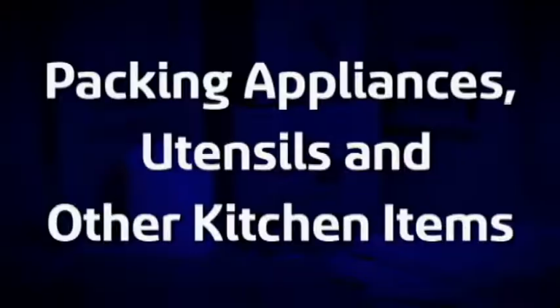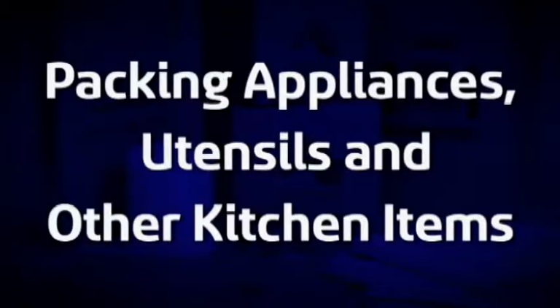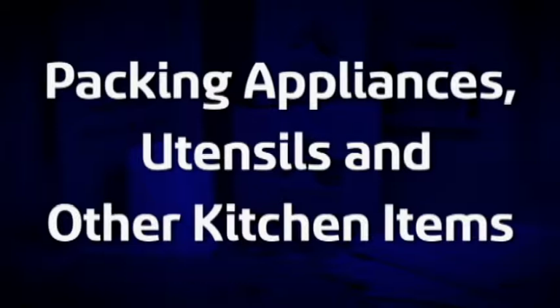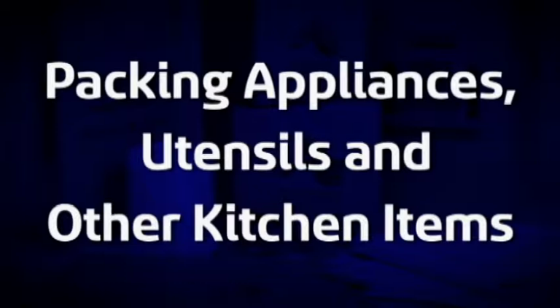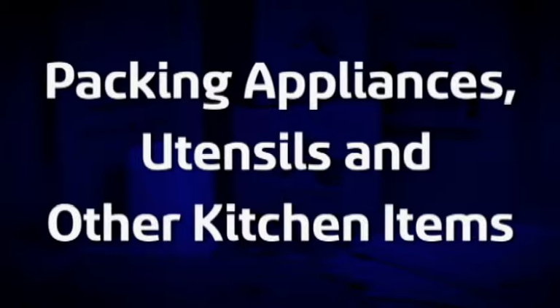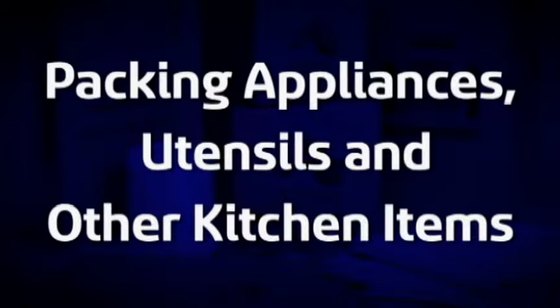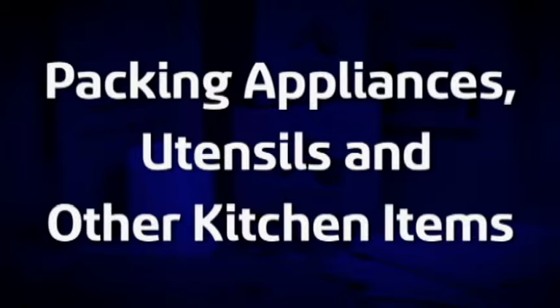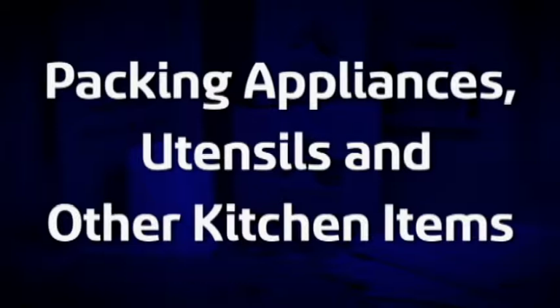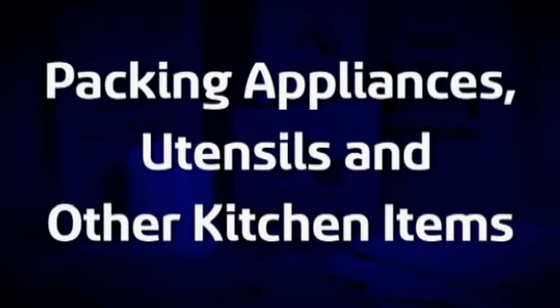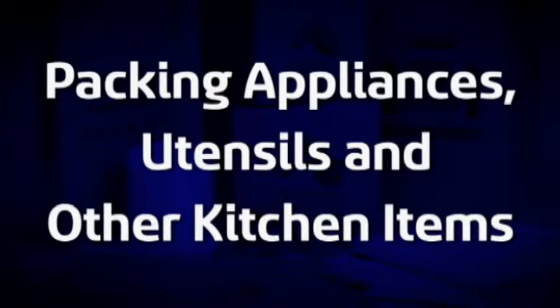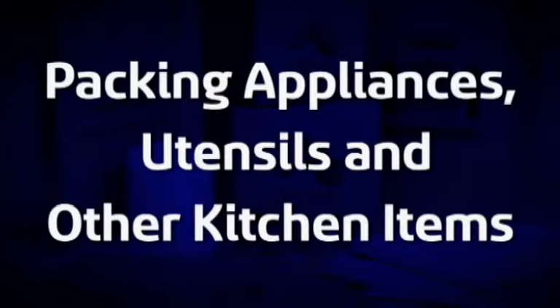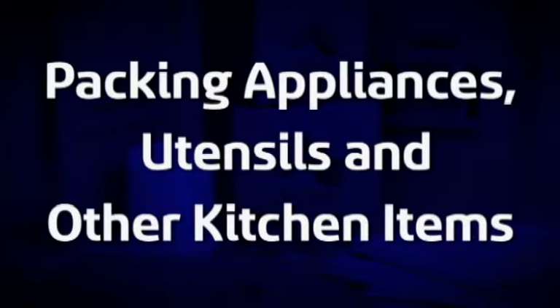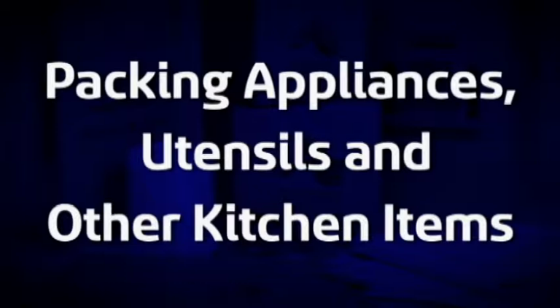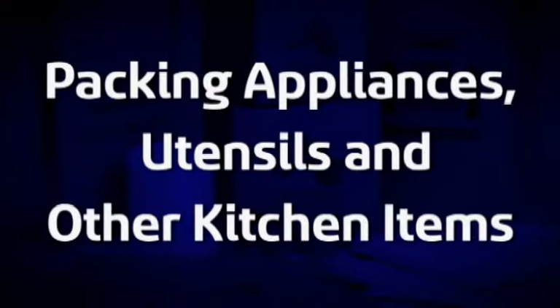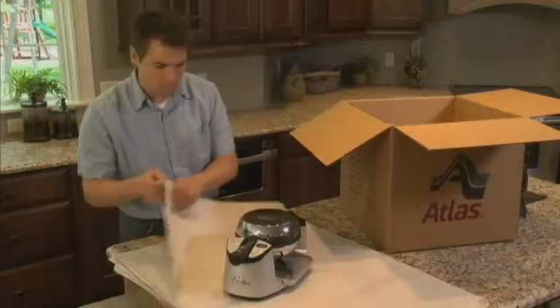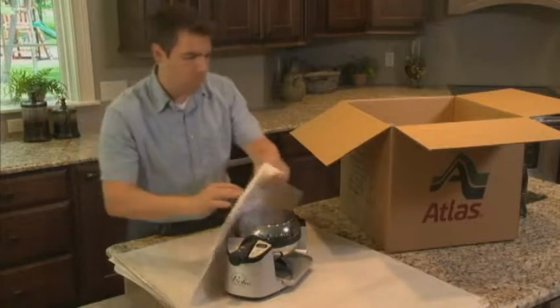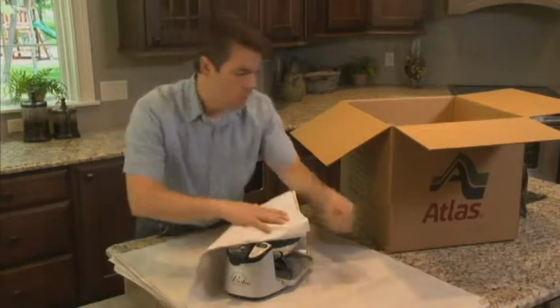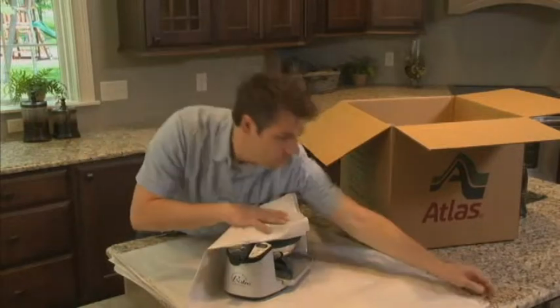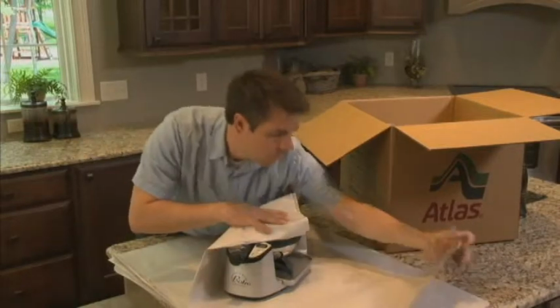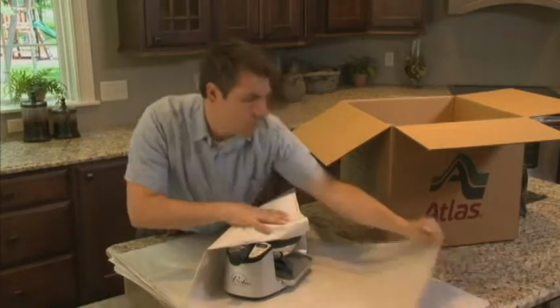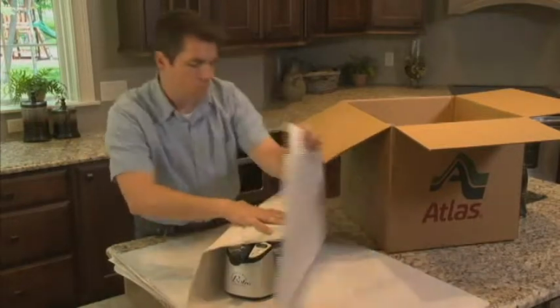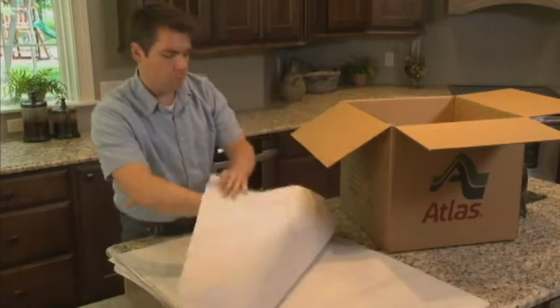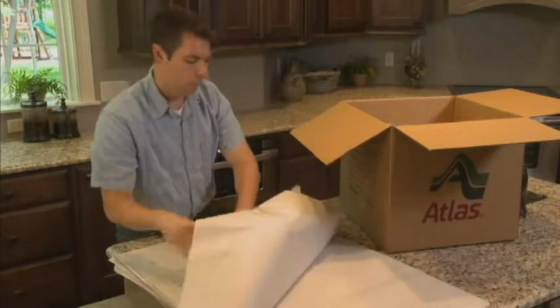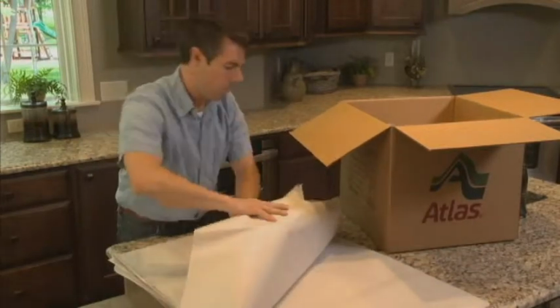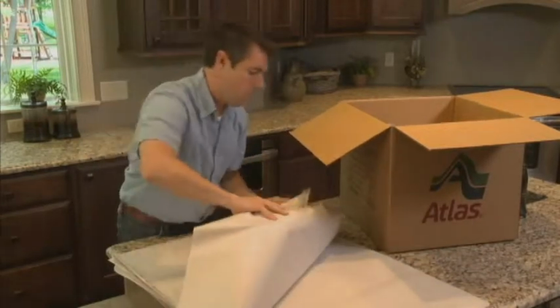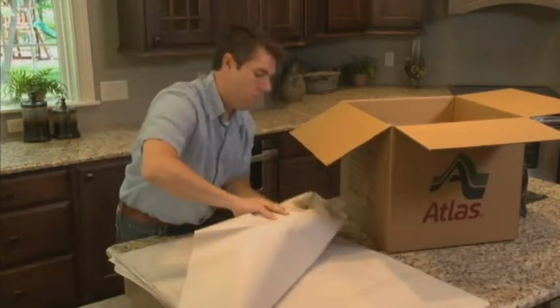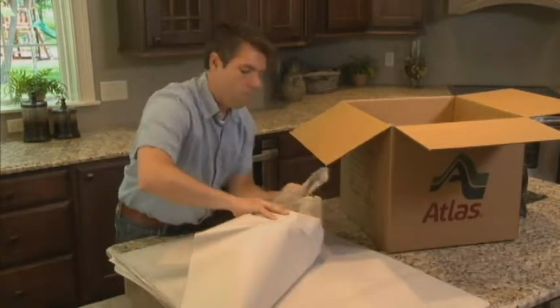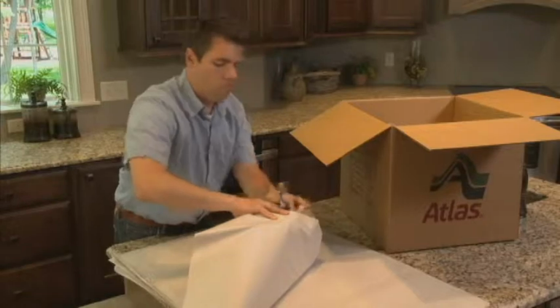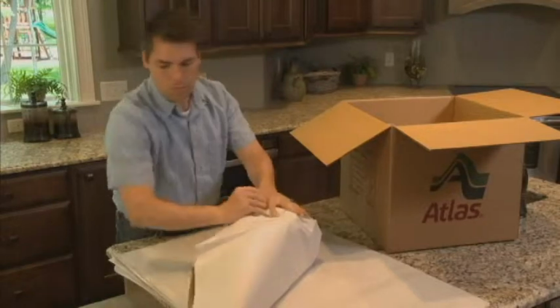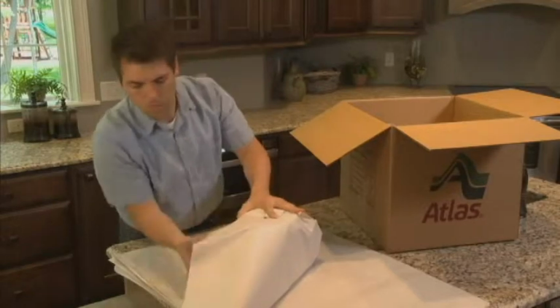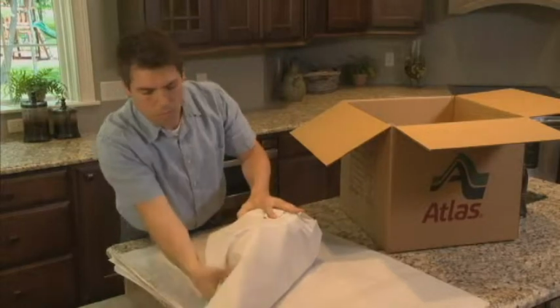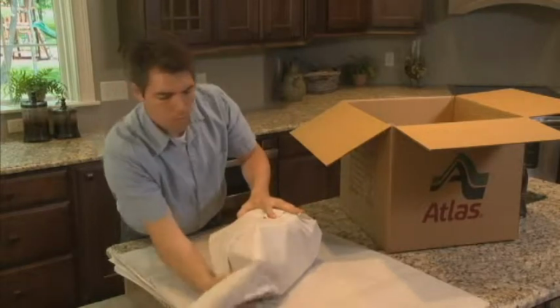Here we'll look at tips for packing your appliances, utensils, and other kitchen items. Wrap and place small appliances and utensils in sturdy cartons with heavier items on the bottom.